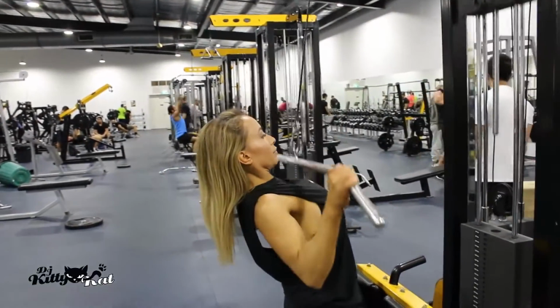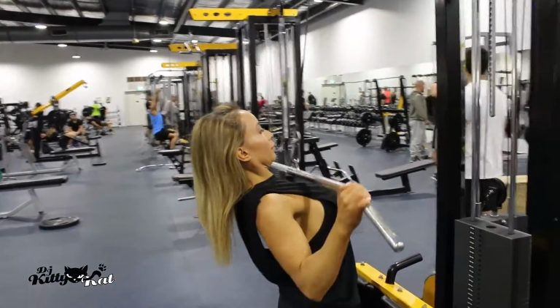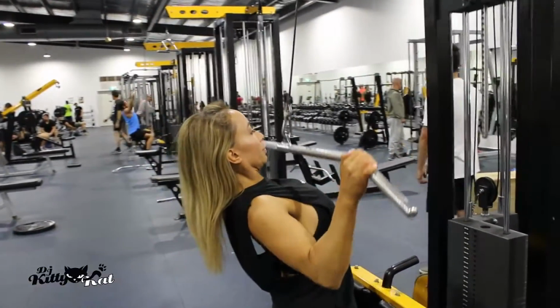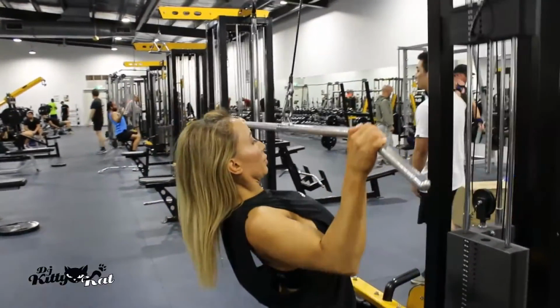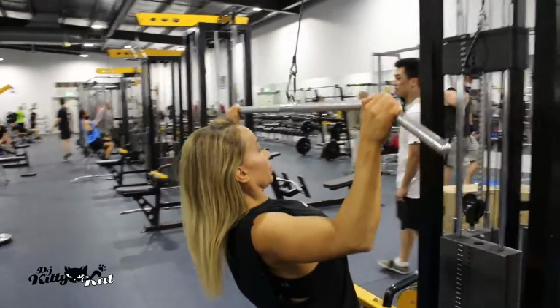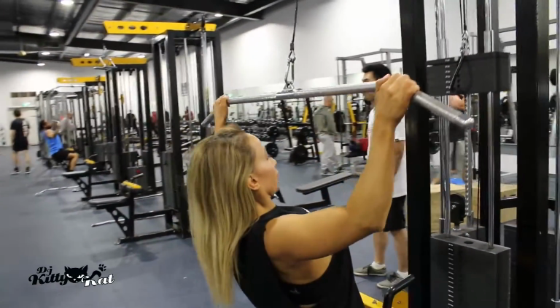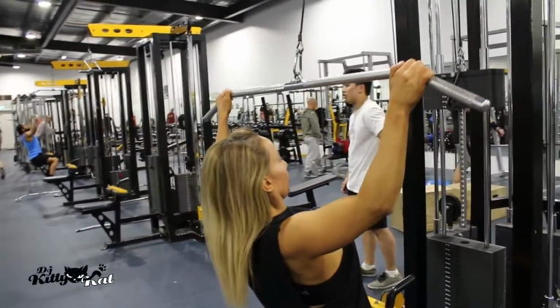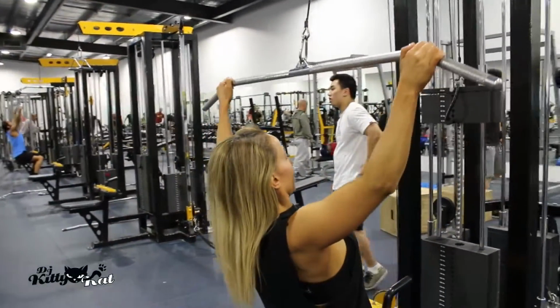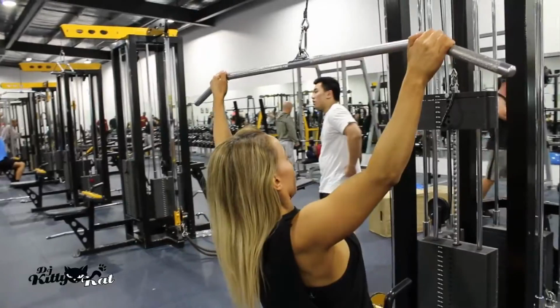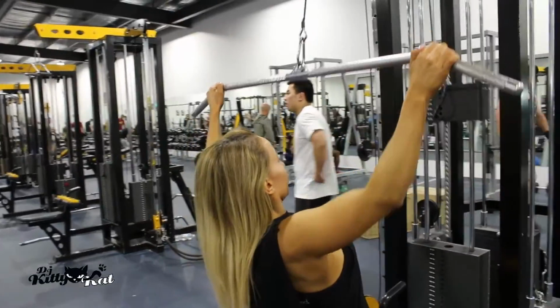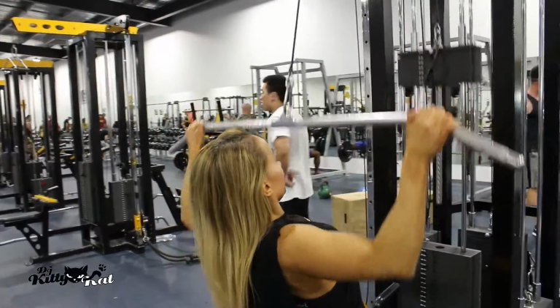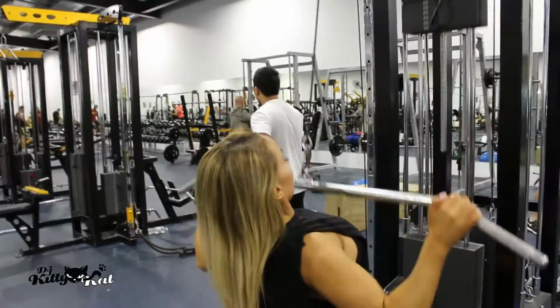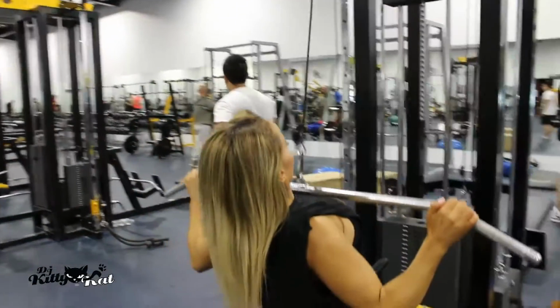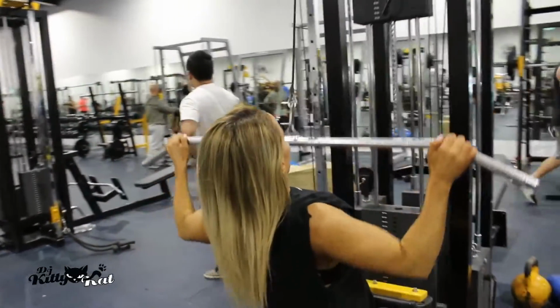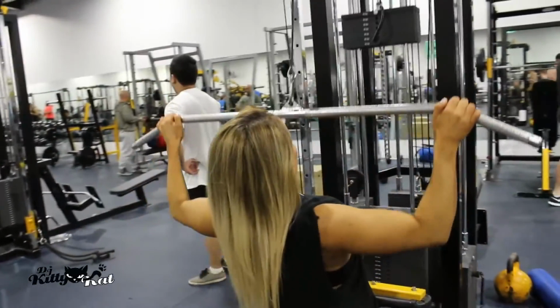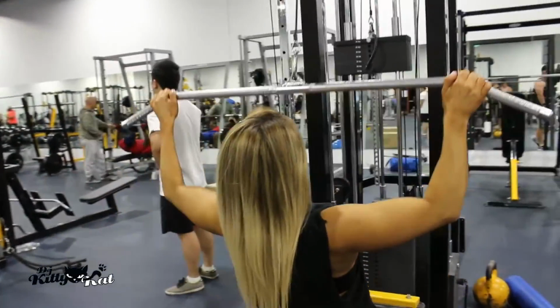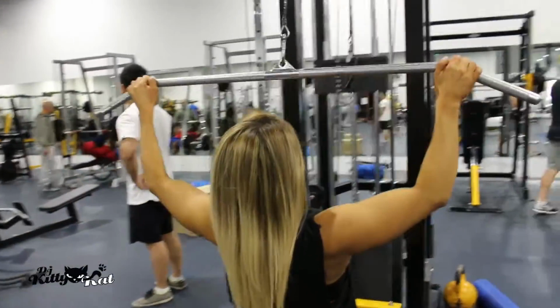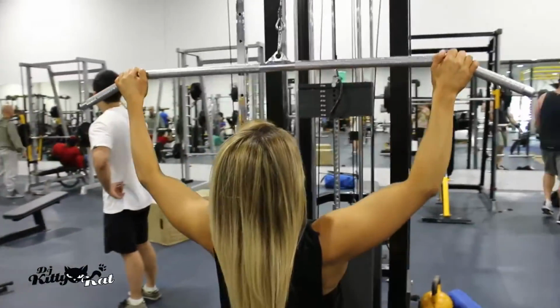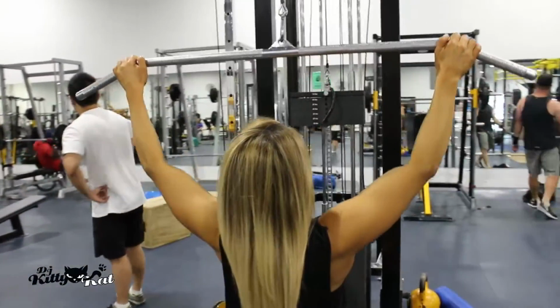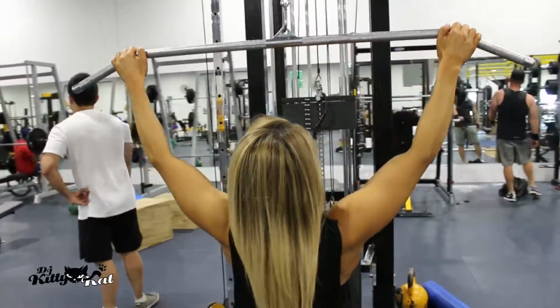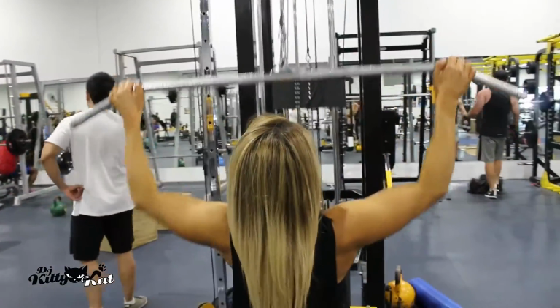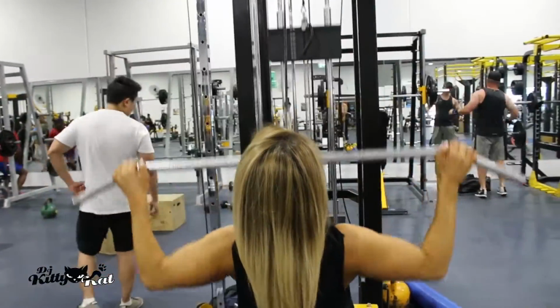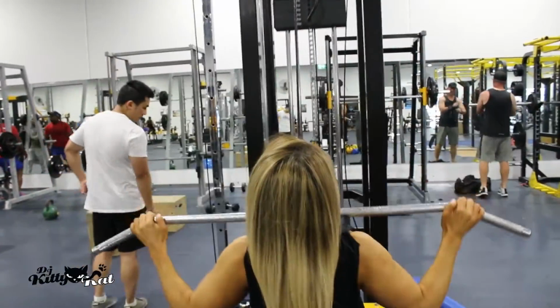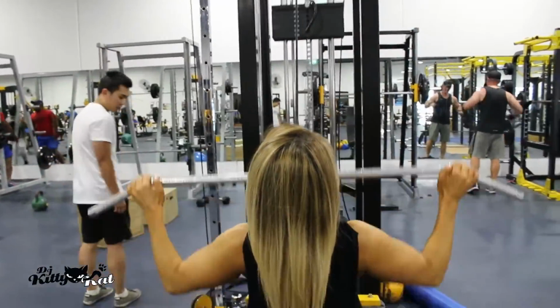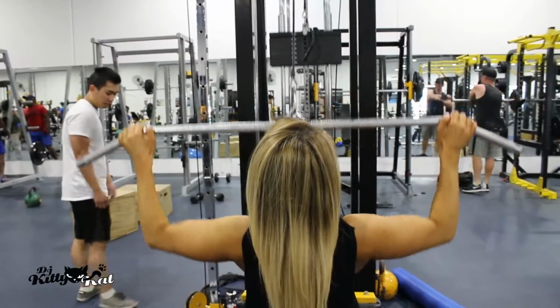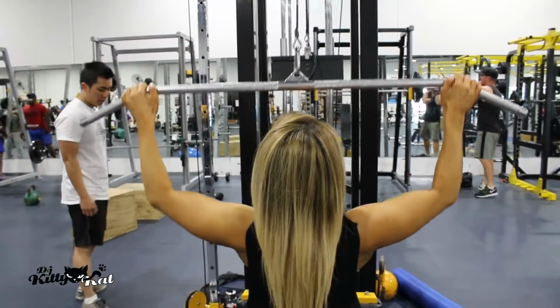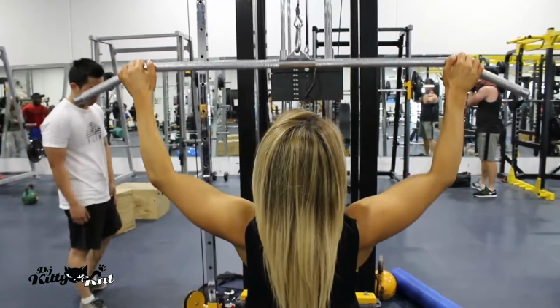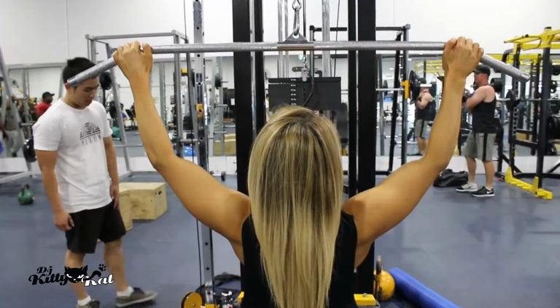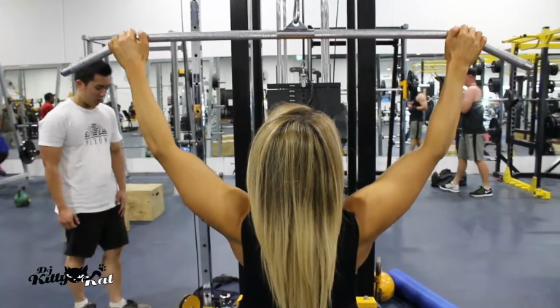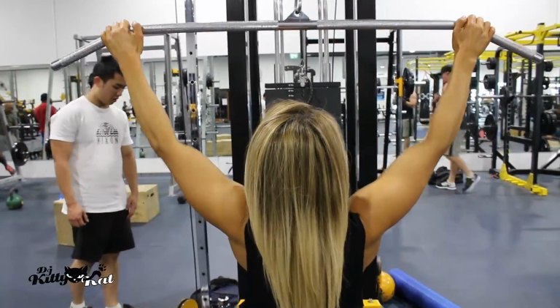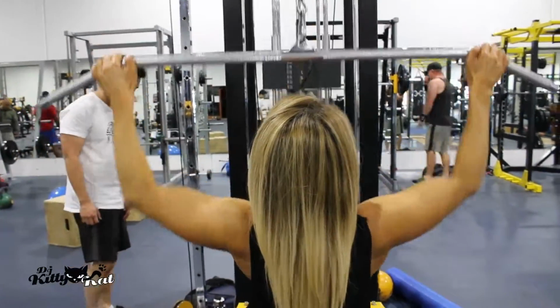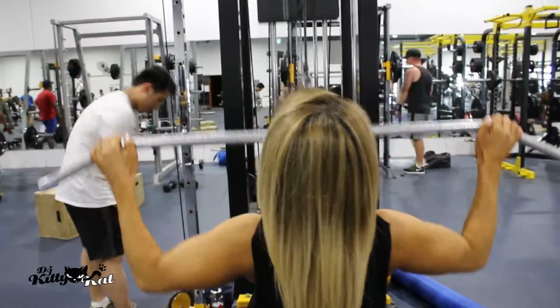Remember, as you get to the end of your set and it's getting harder, you've got to keep the form. Keep your core tight and no swinging — don't swing.